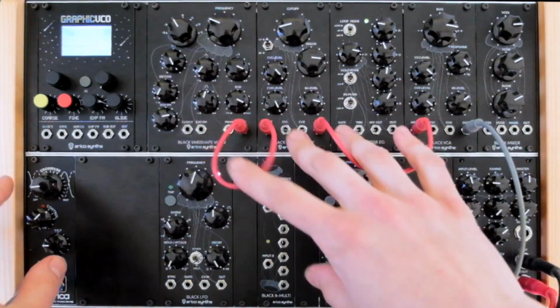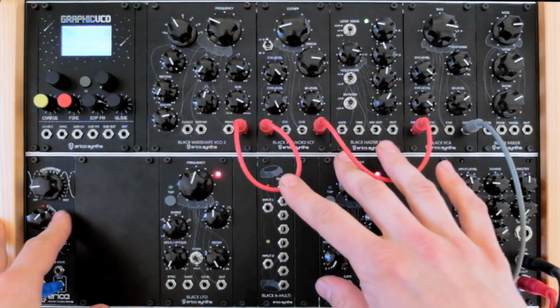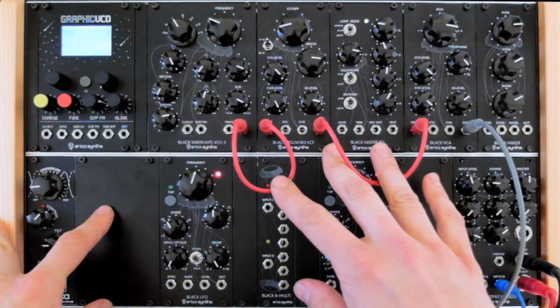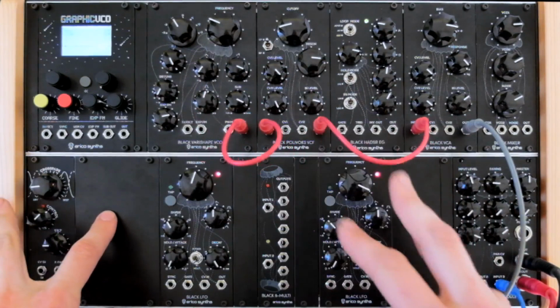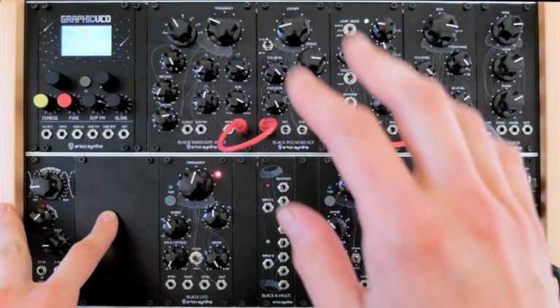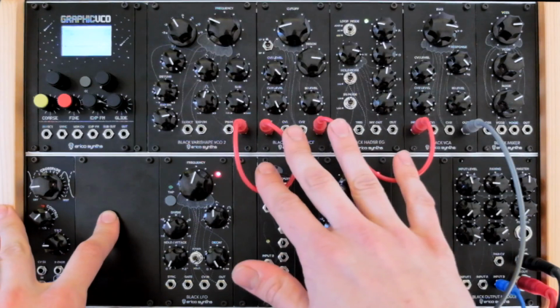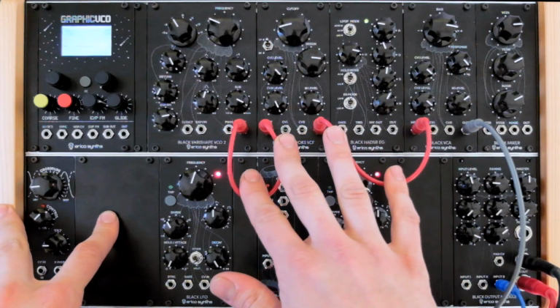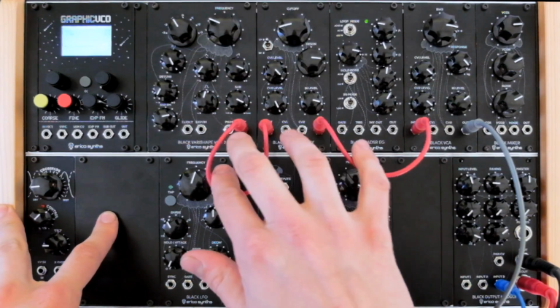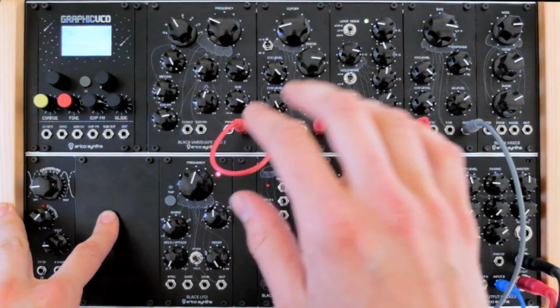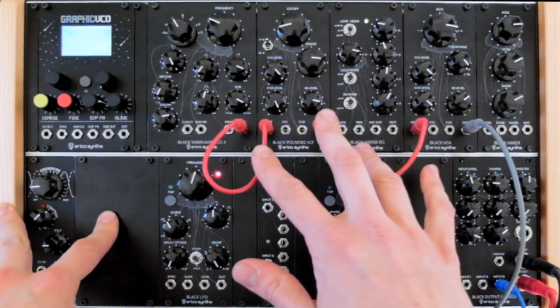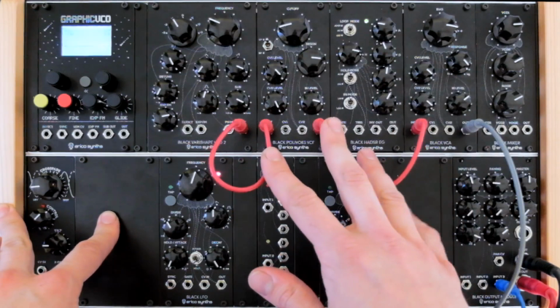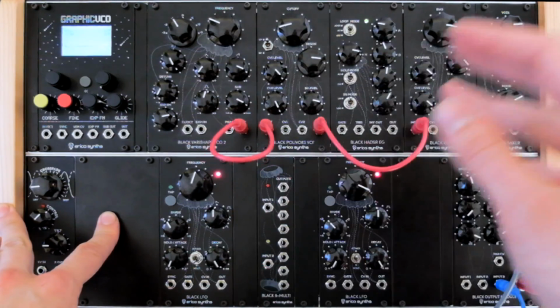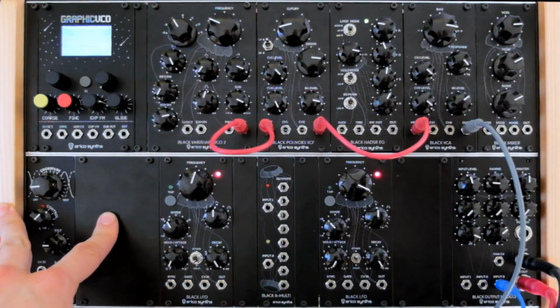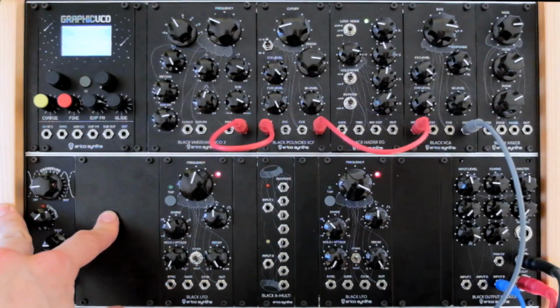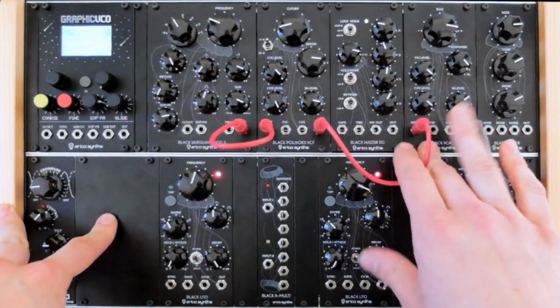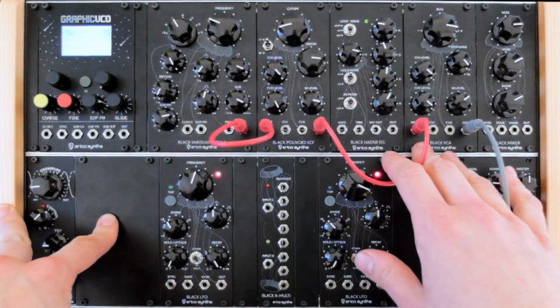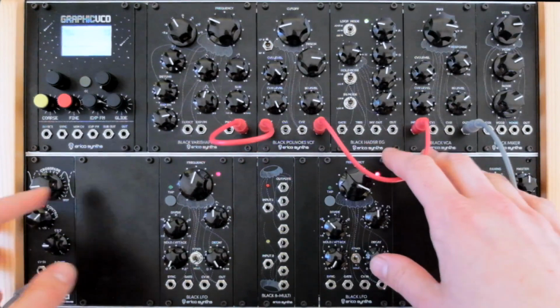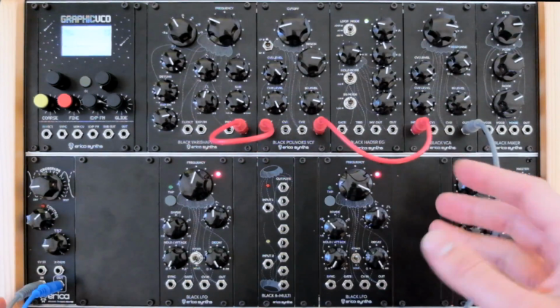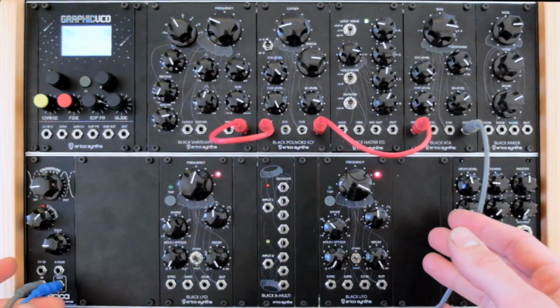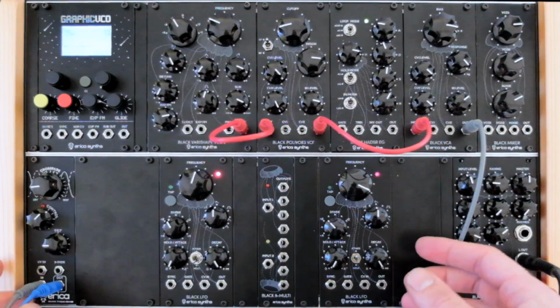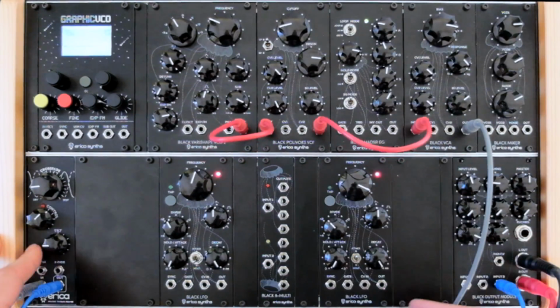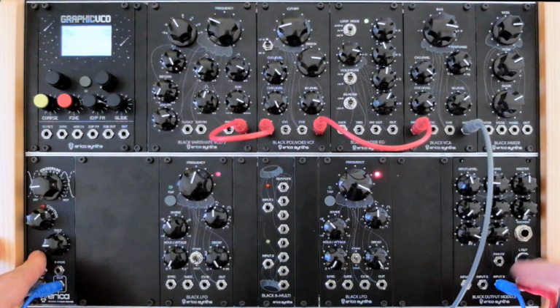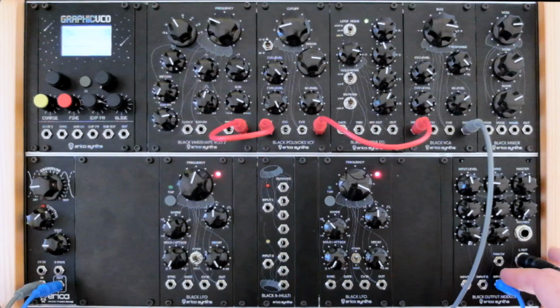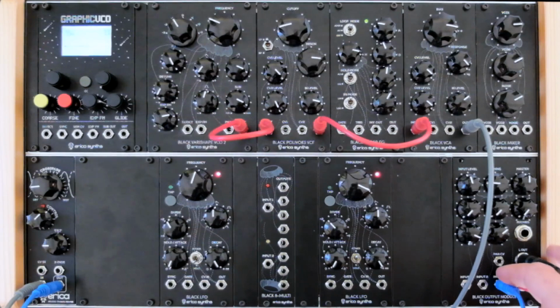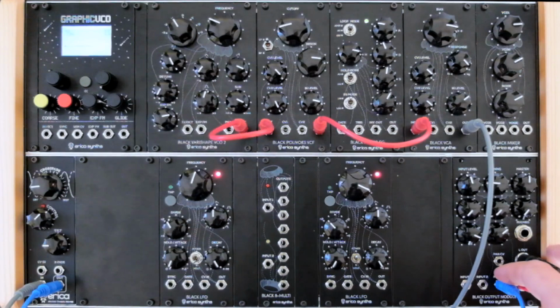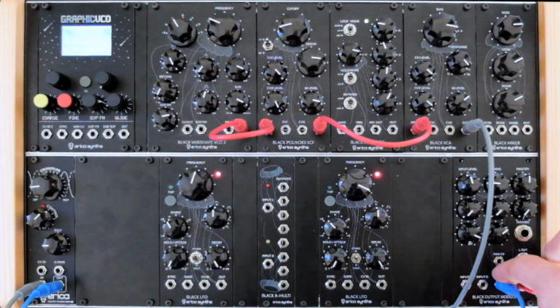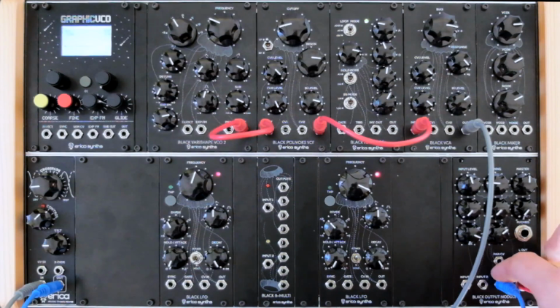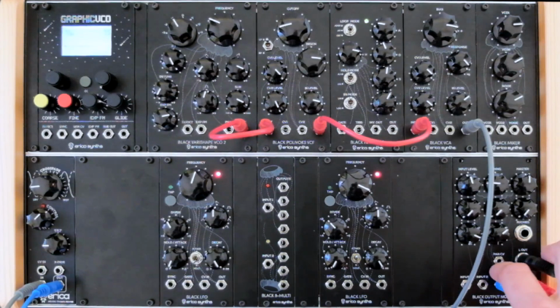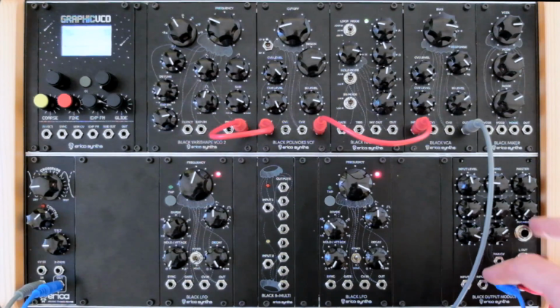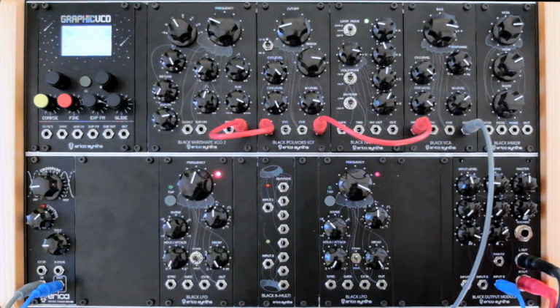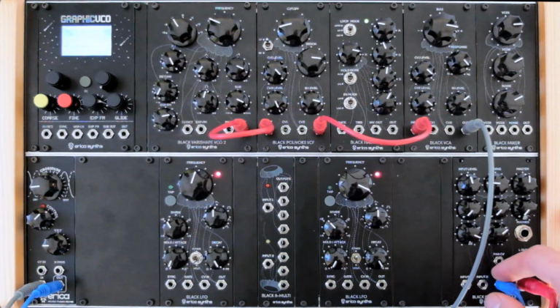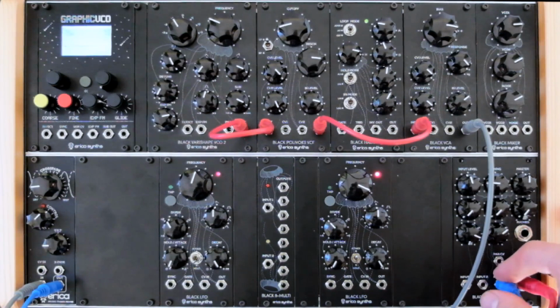I have a really simple patch going on: a VCO going through the filter, into the VCA, and then to the Music Thing reverb, and straight to the output module at input number 3.